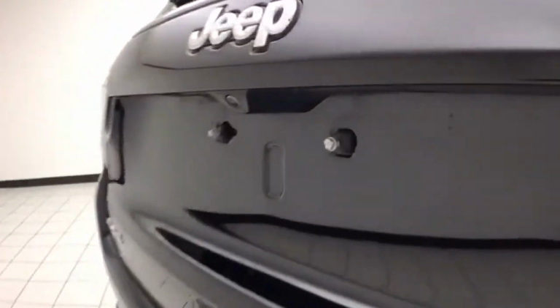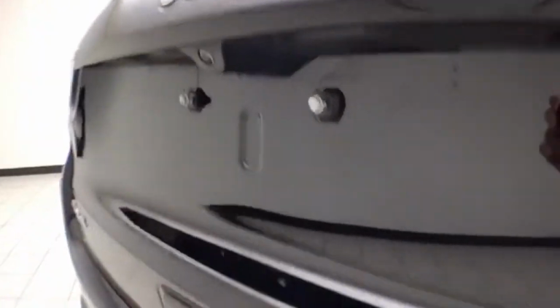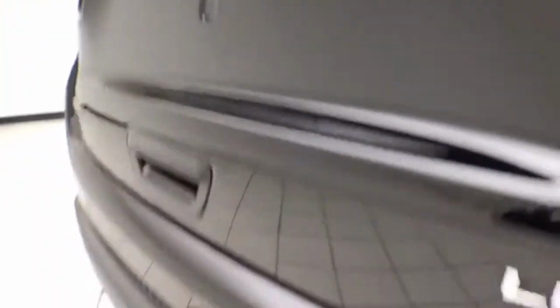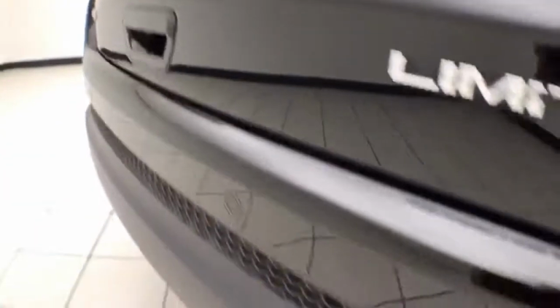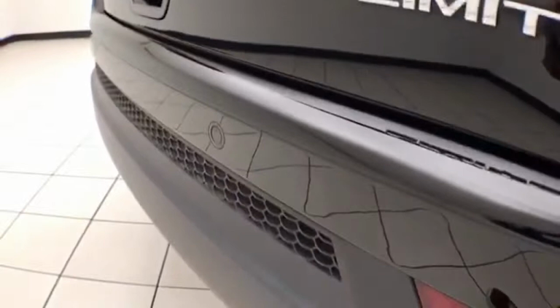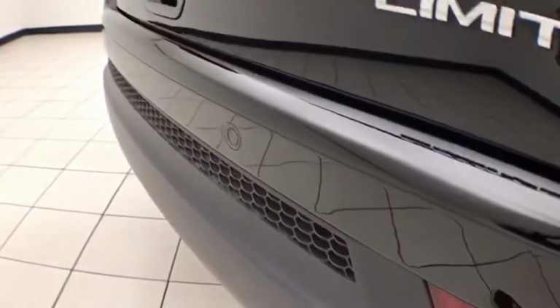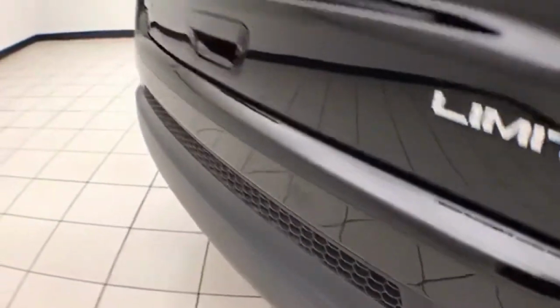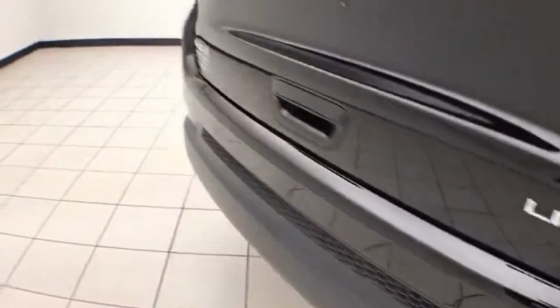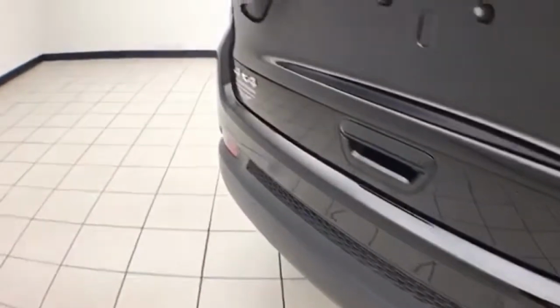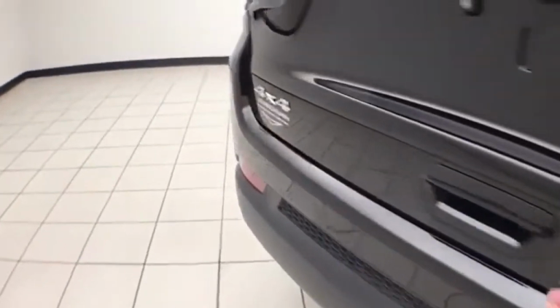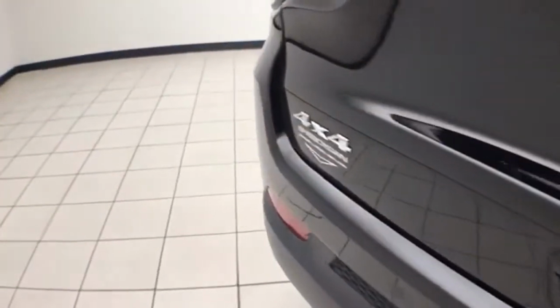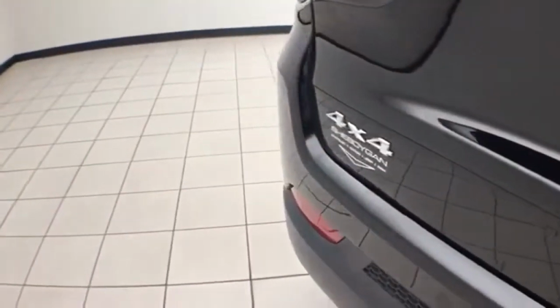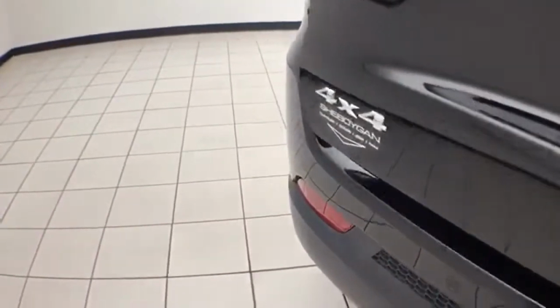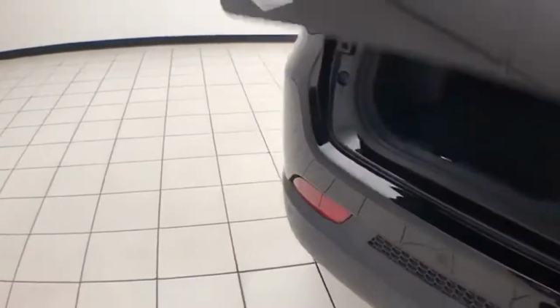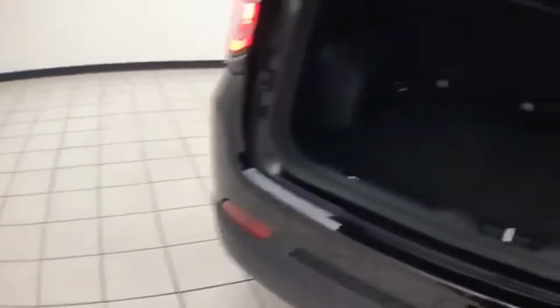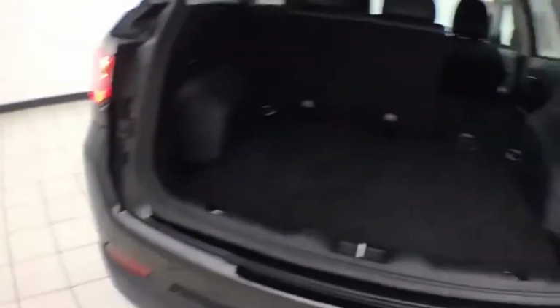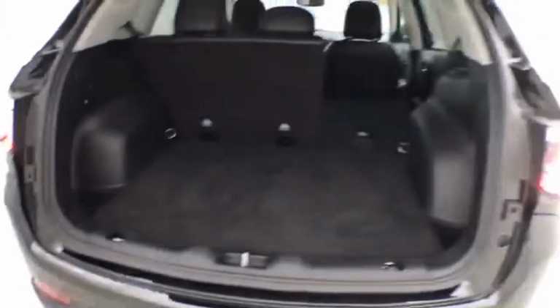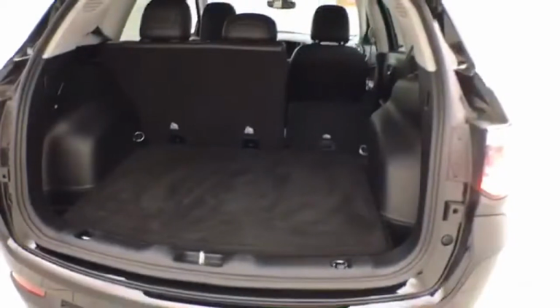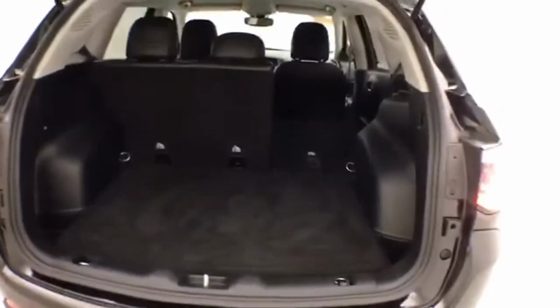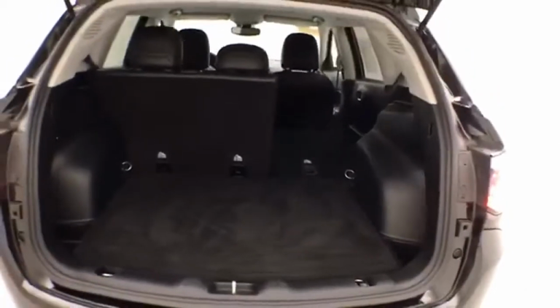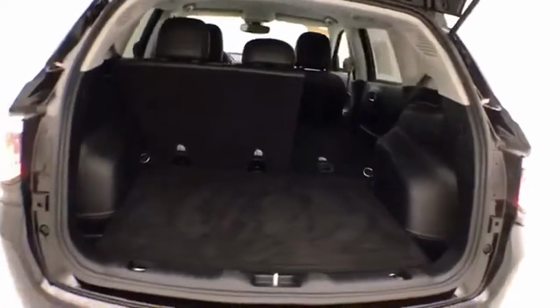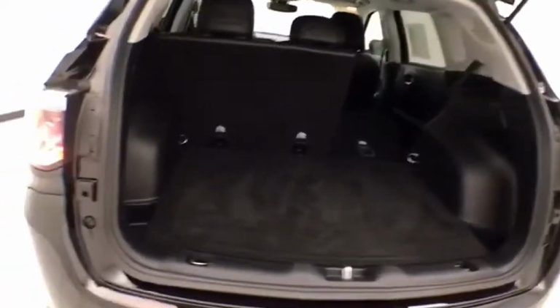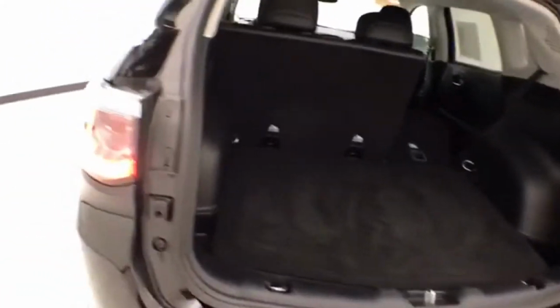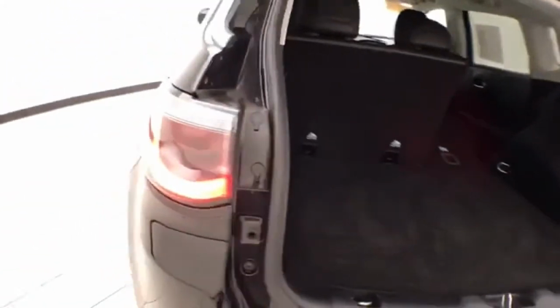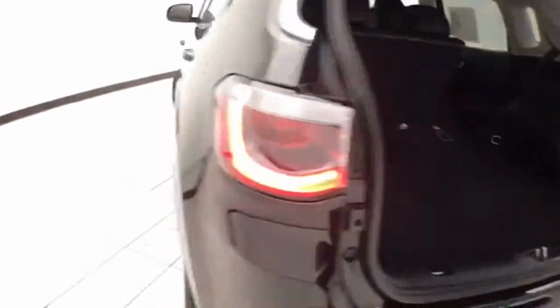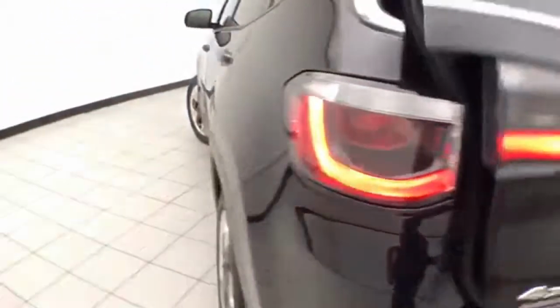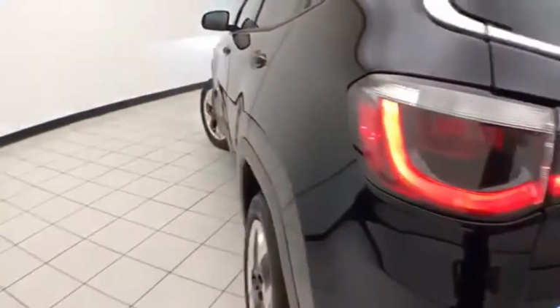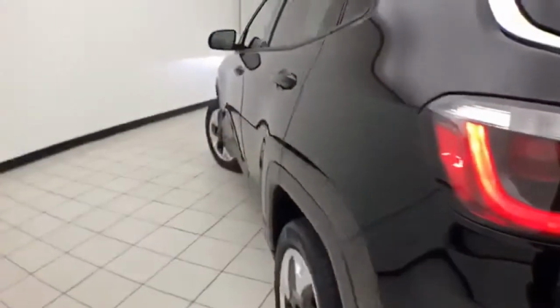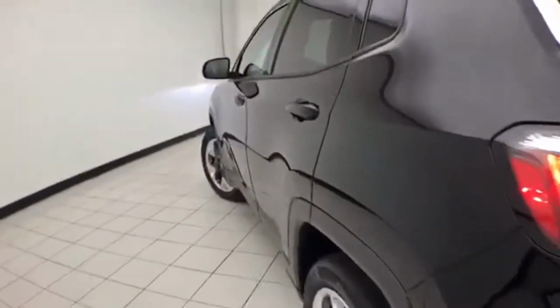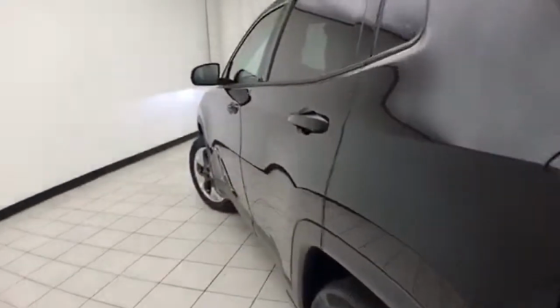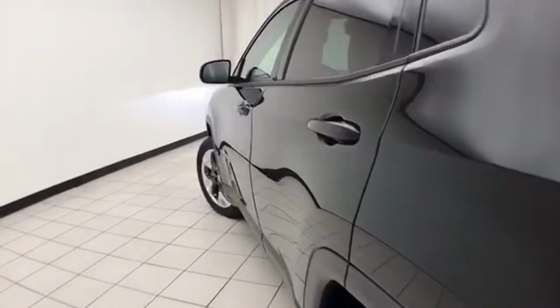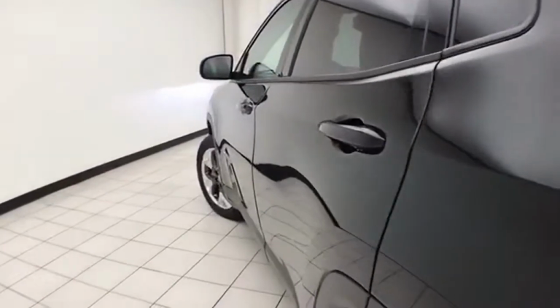The split seatback folds down to accommodate longer cargo items. Backup camera along with rear parking sensors. Lots of cargo space in the rear. Very clean — no dents or dings in the body.